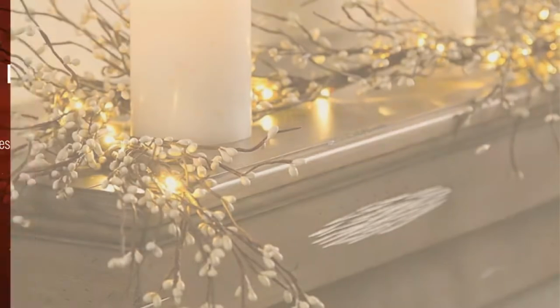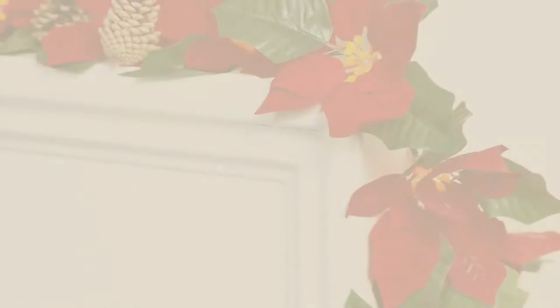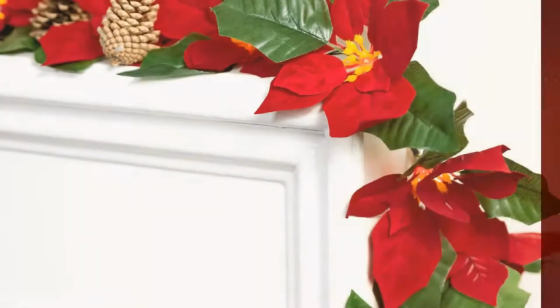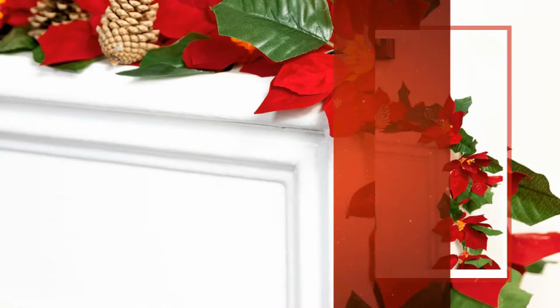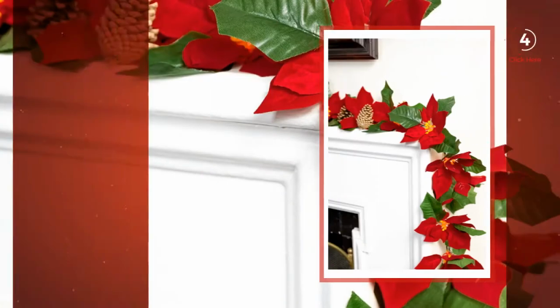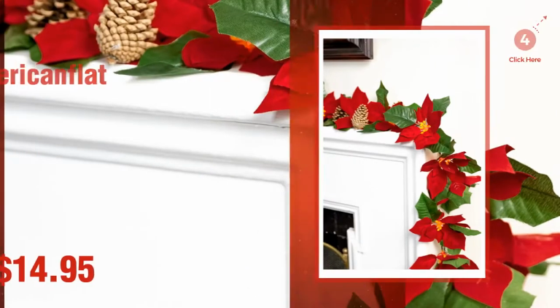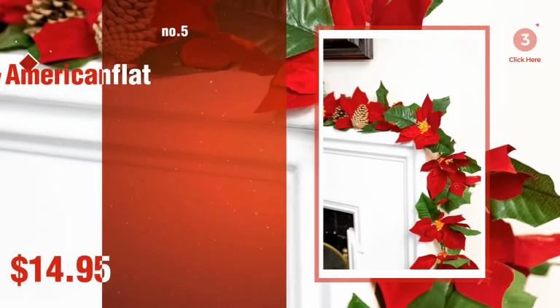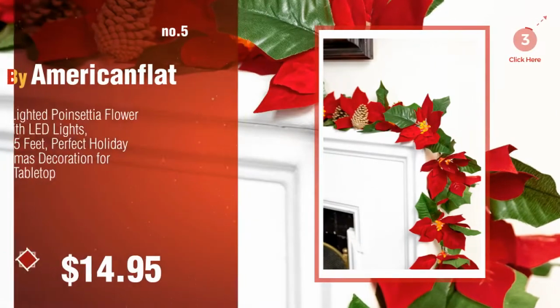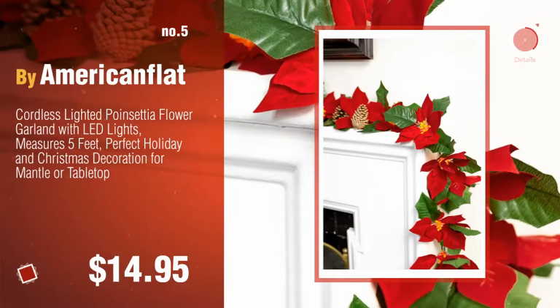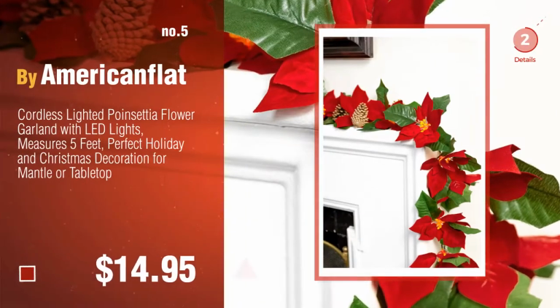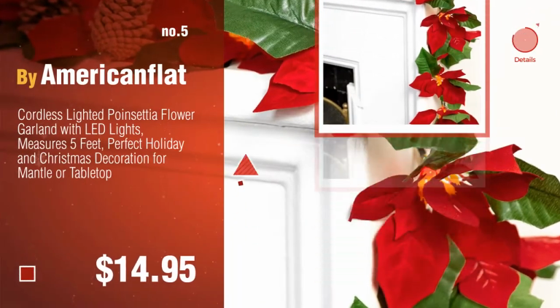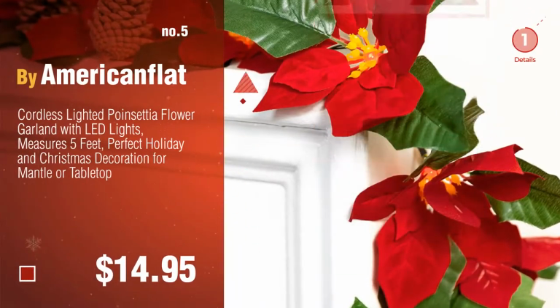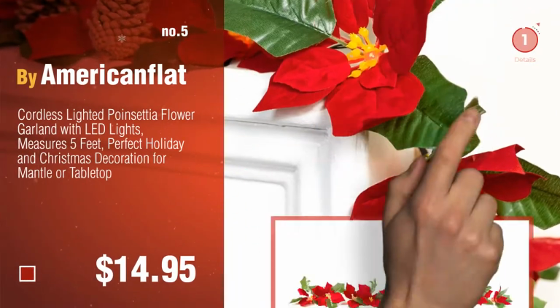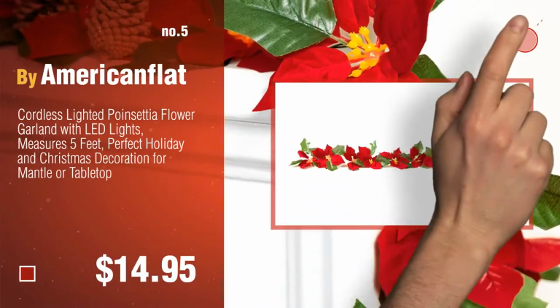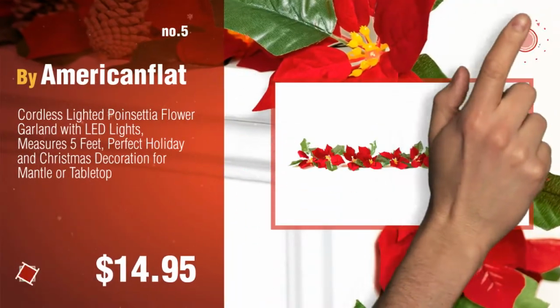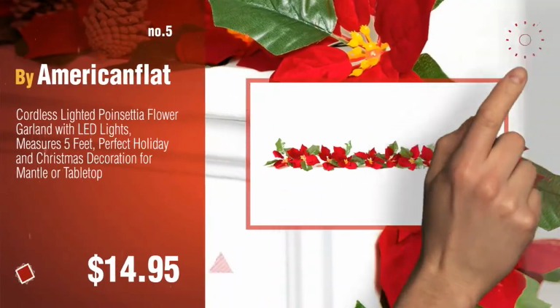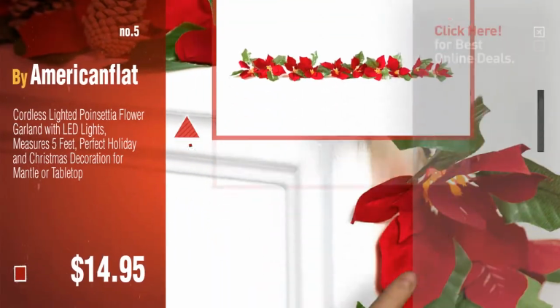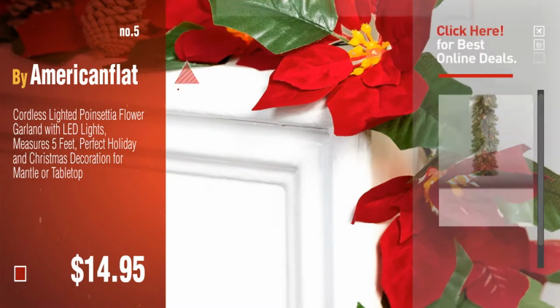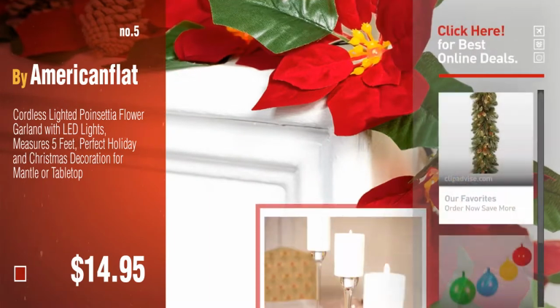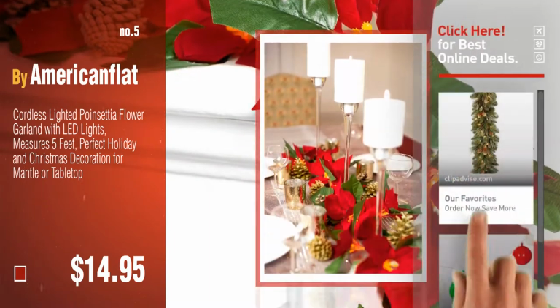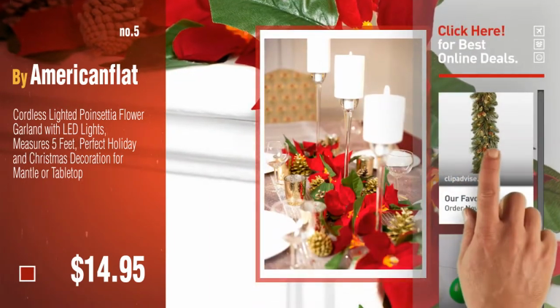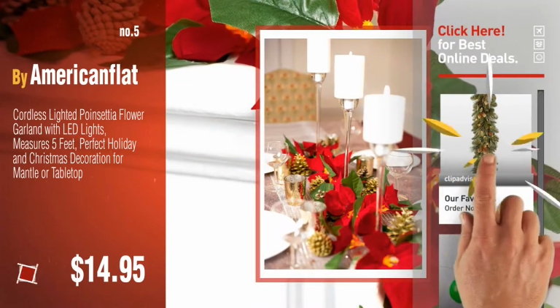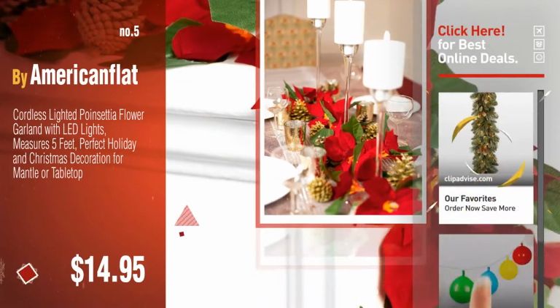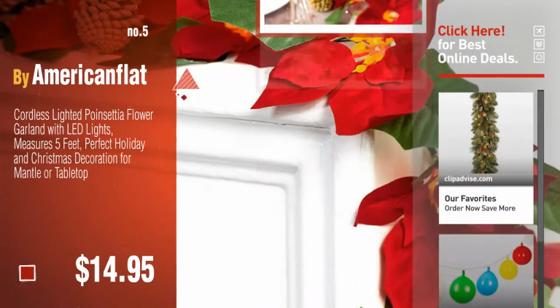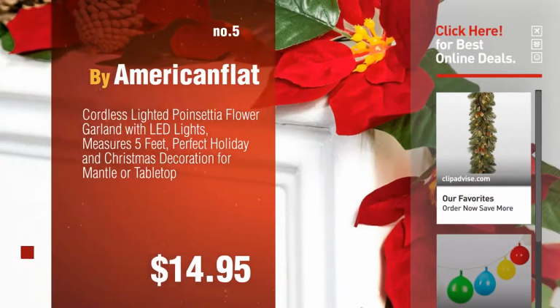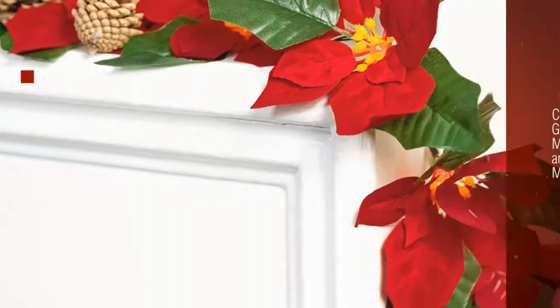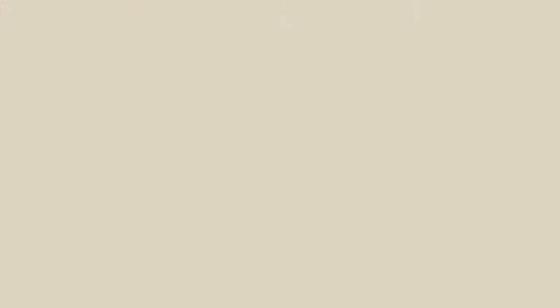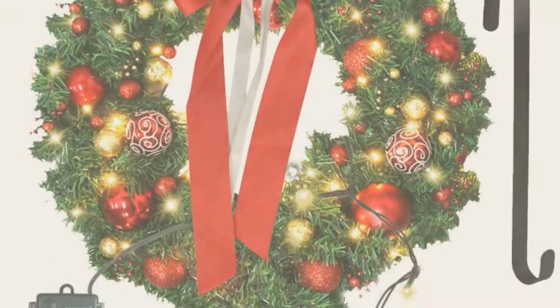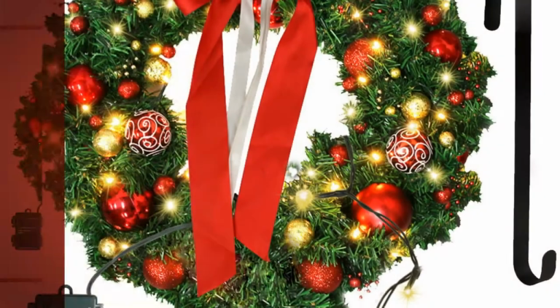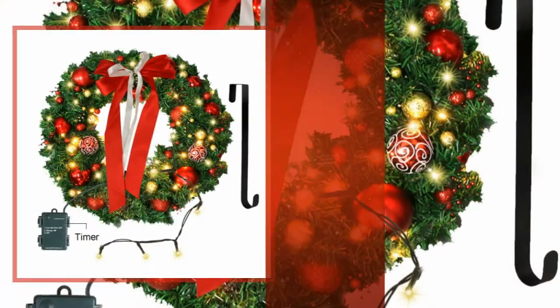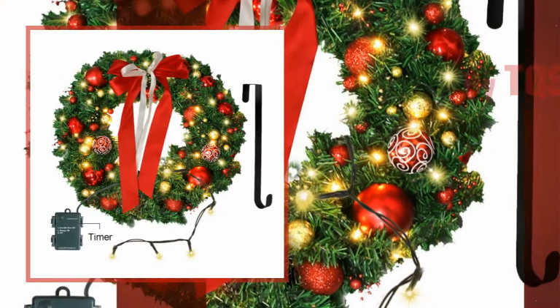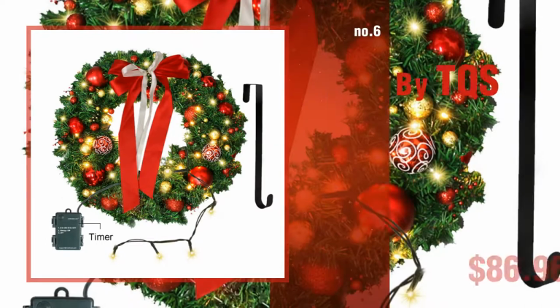Number five by American Flat. Find these LED-lighted garland ideas at up to 70 percent off by clicking the circle. Number six by TQS.